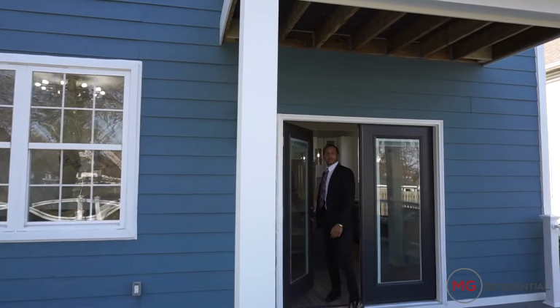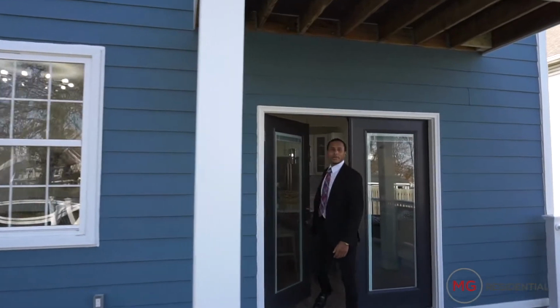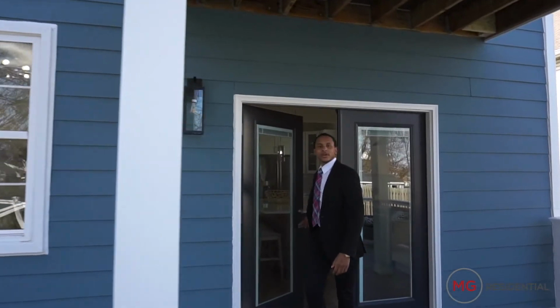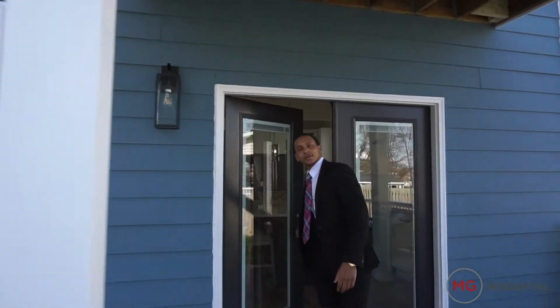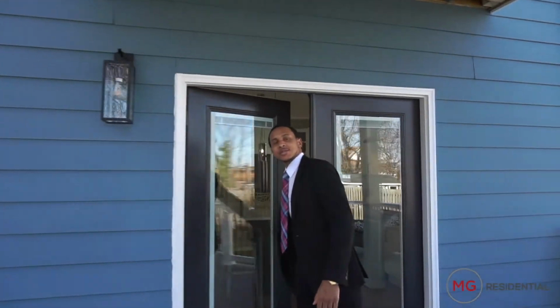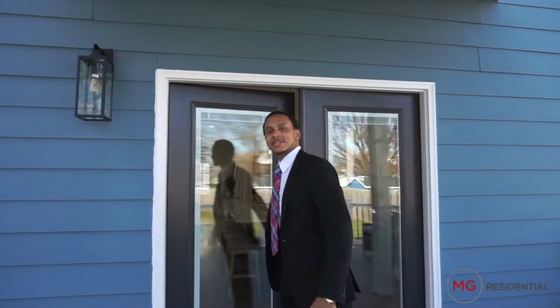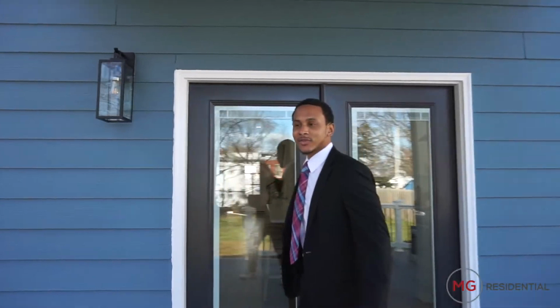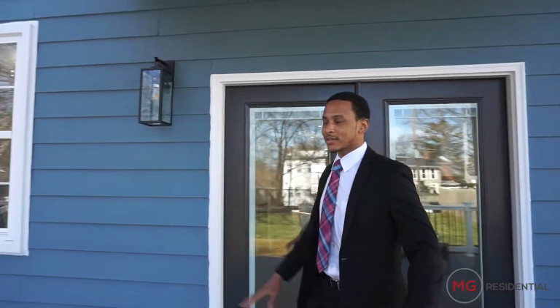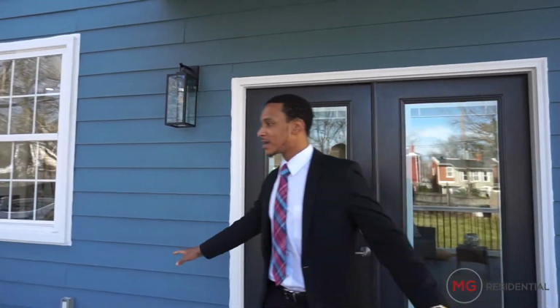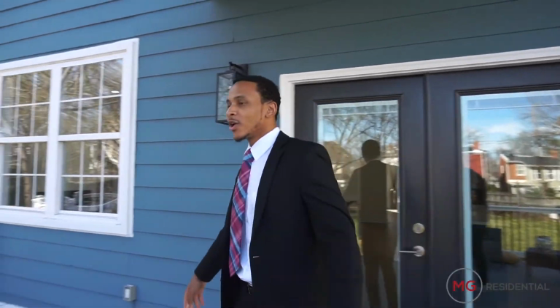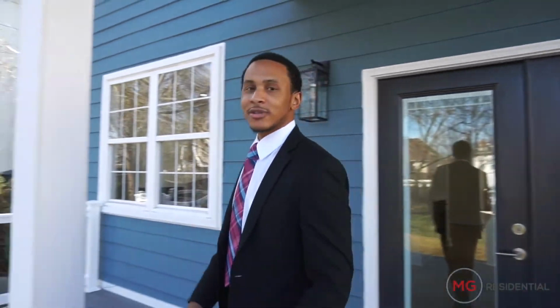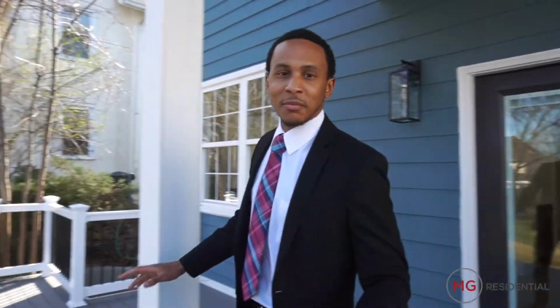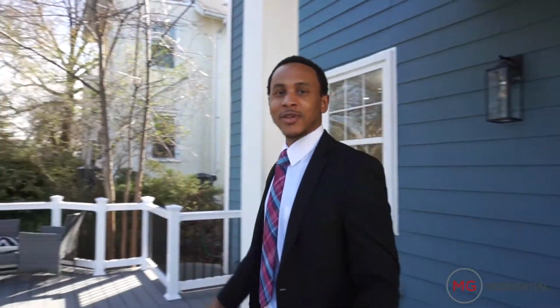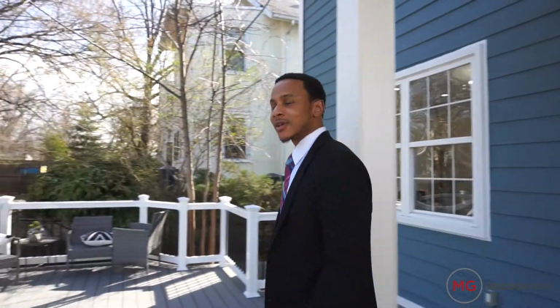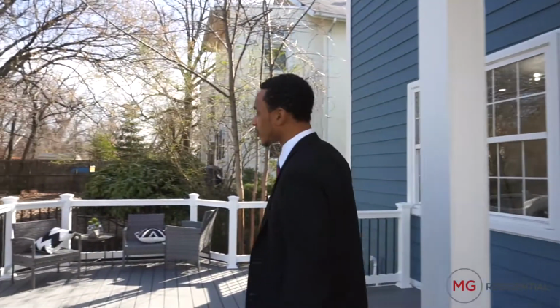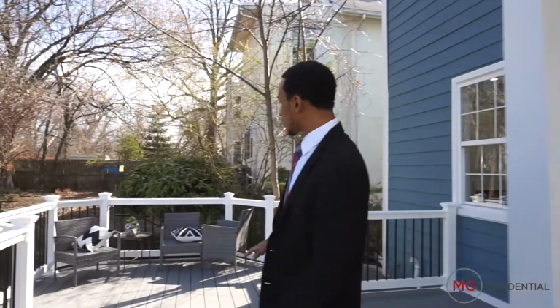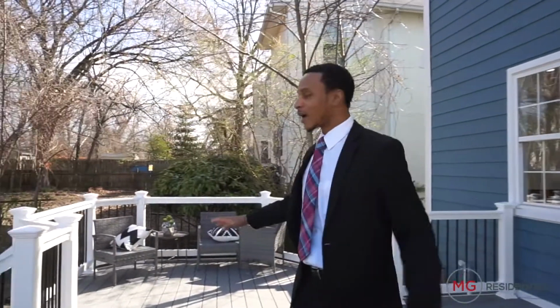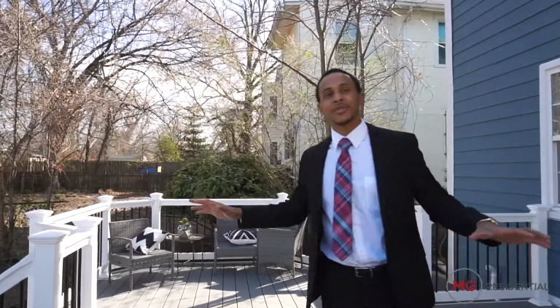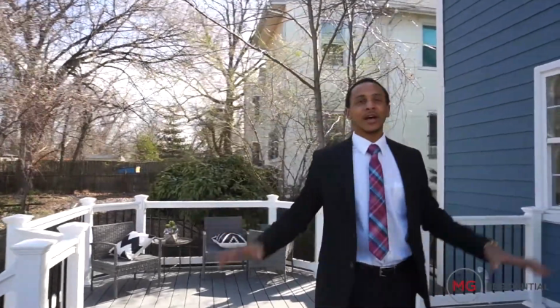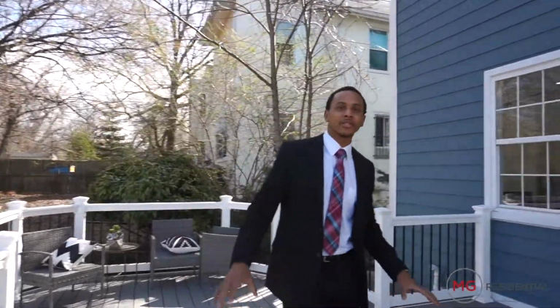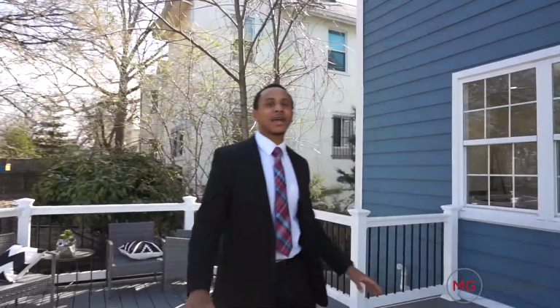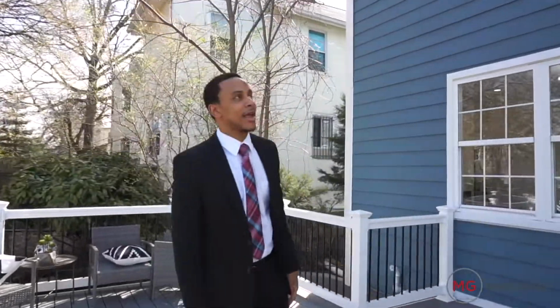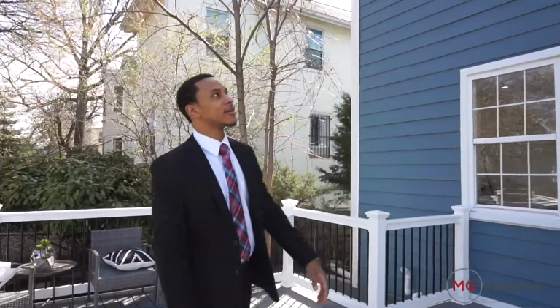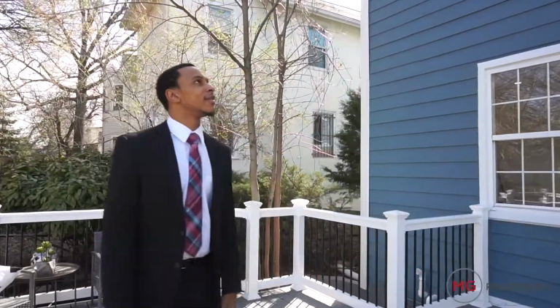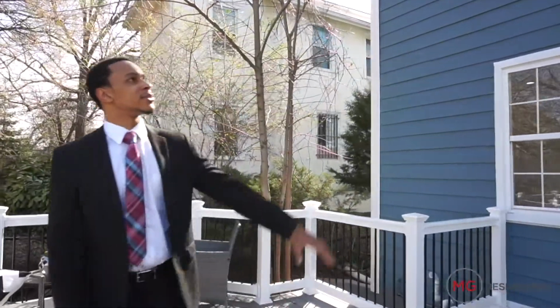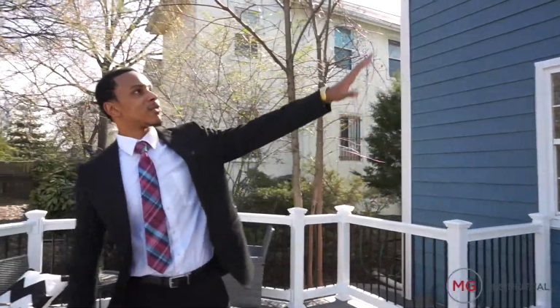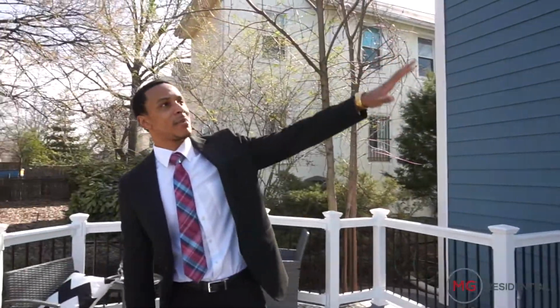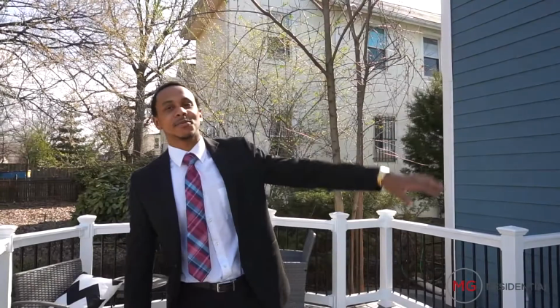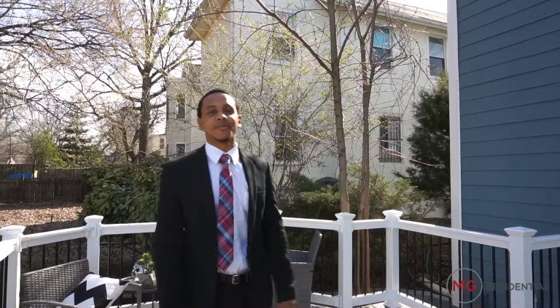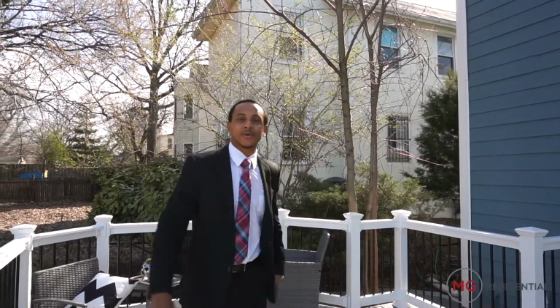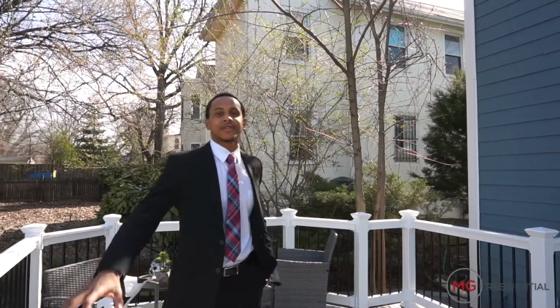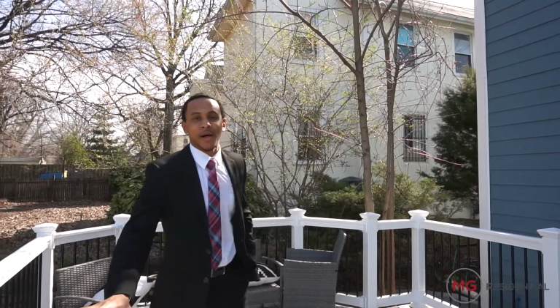Now we're in the backyard. As you can see, tons of land, tons of space — great for entertaining, barbecues, and birthdays. I absolutely love this back deck. And right off the master bedroom, you also have your secluded balcony.